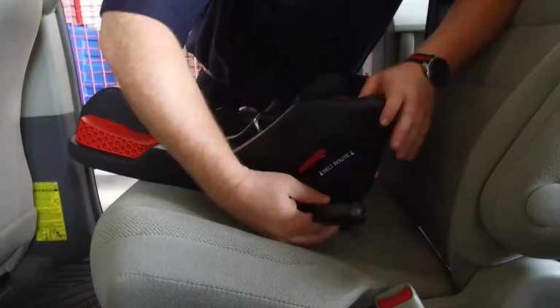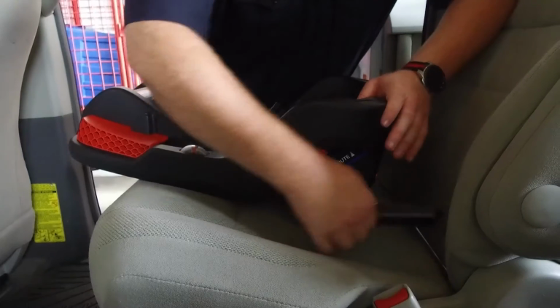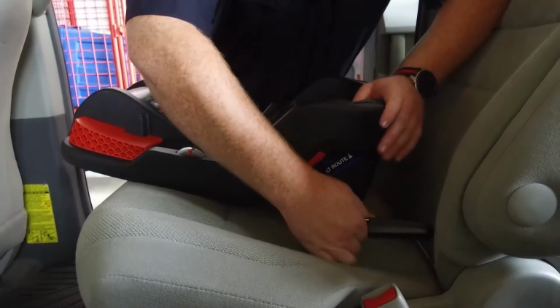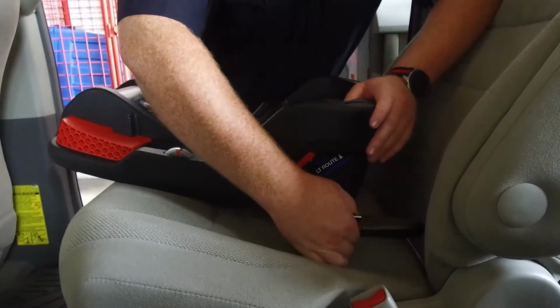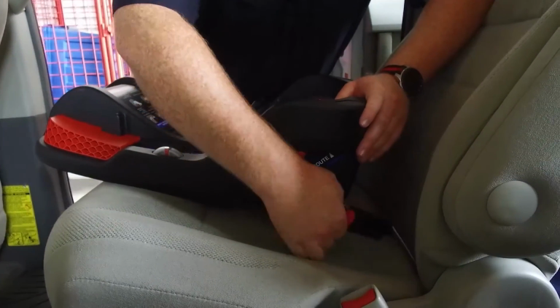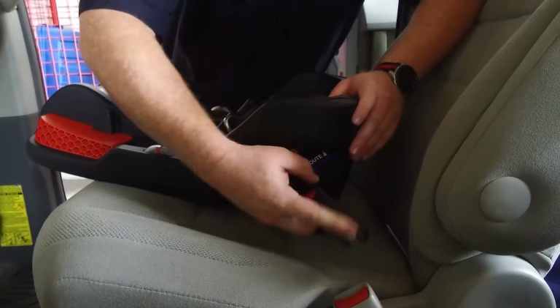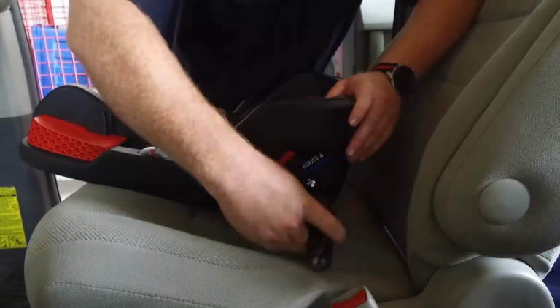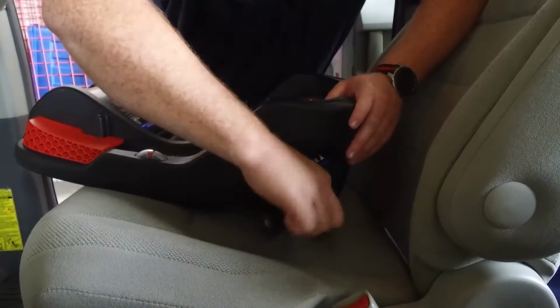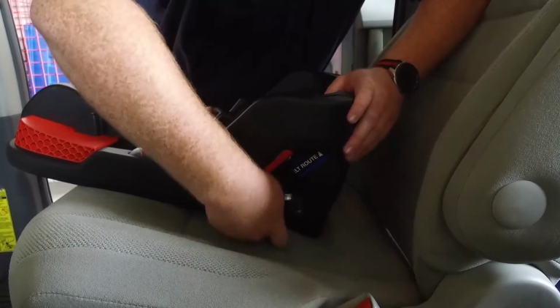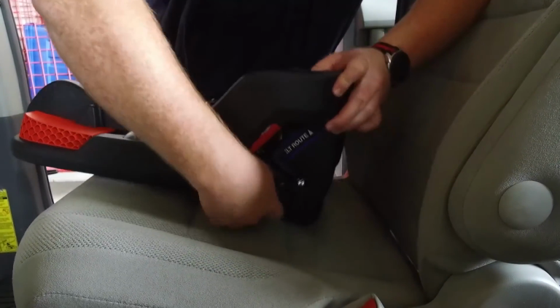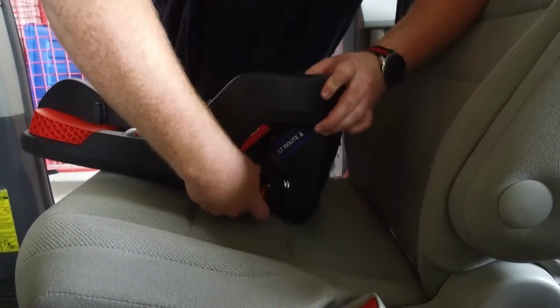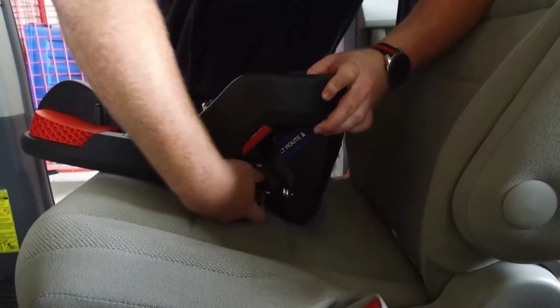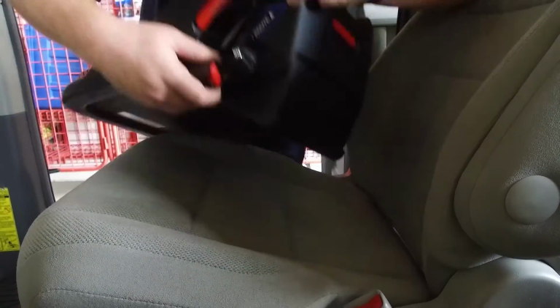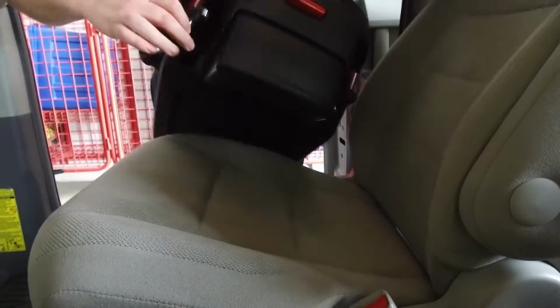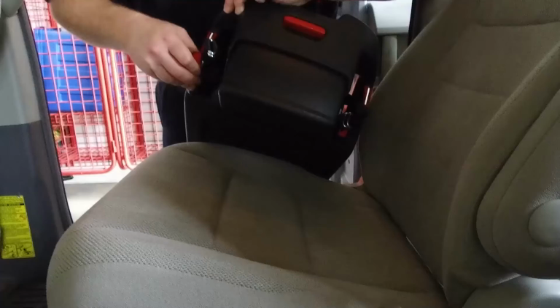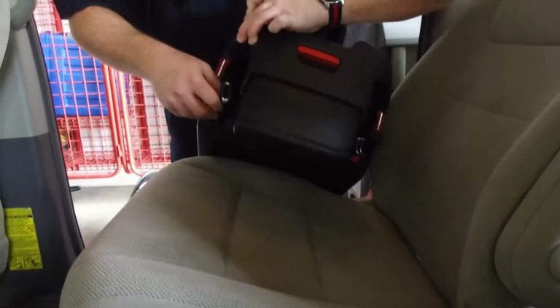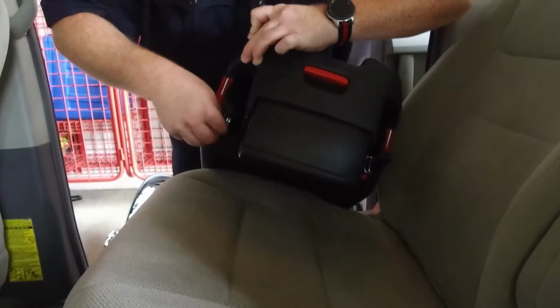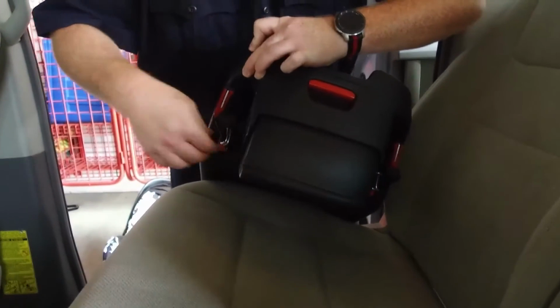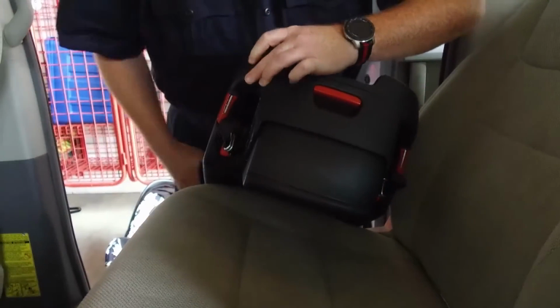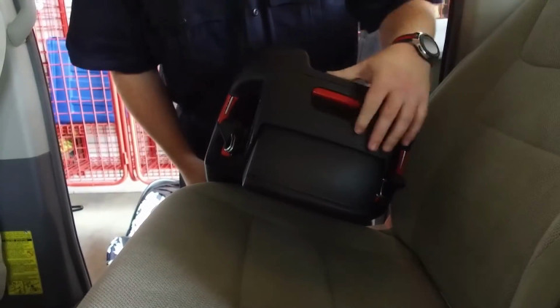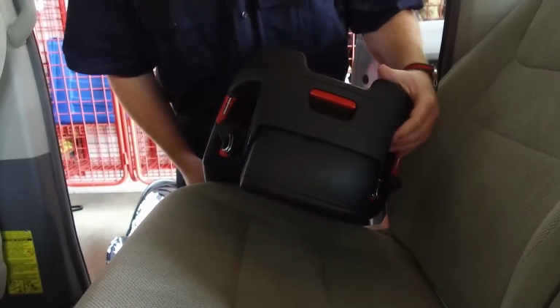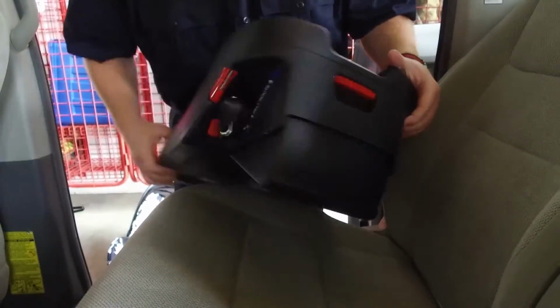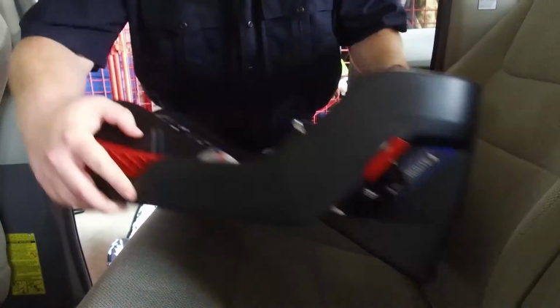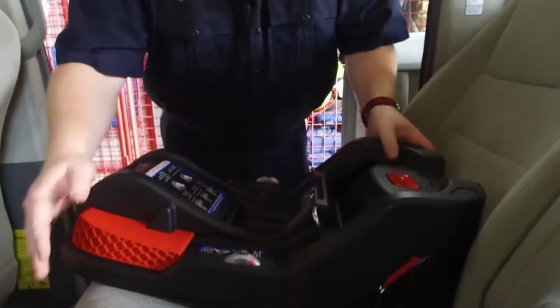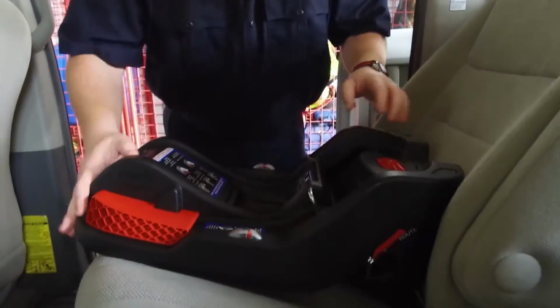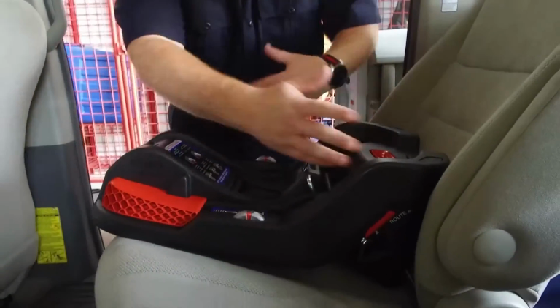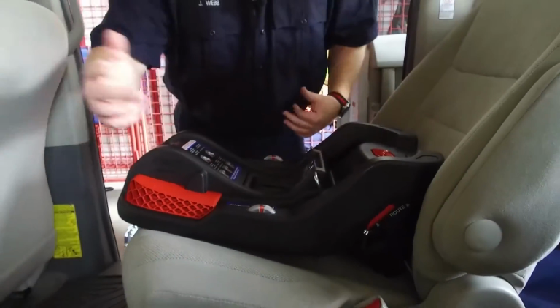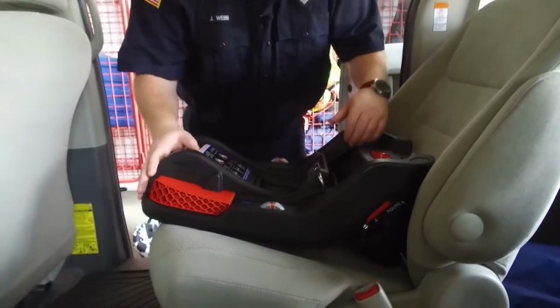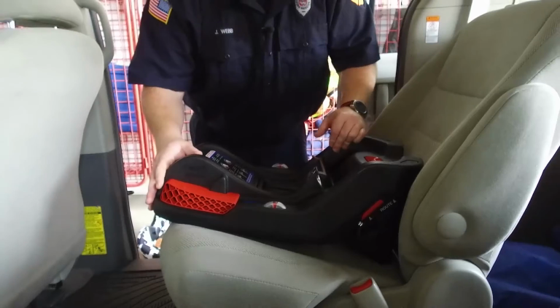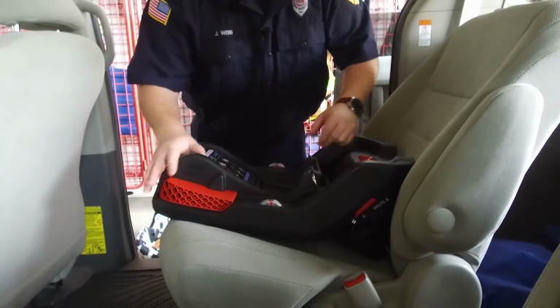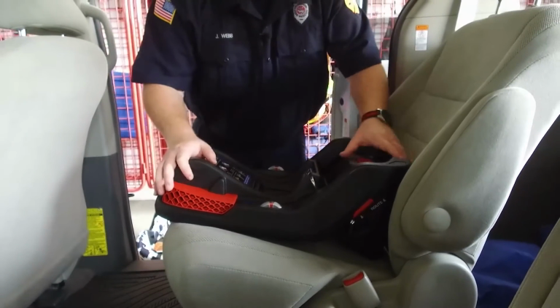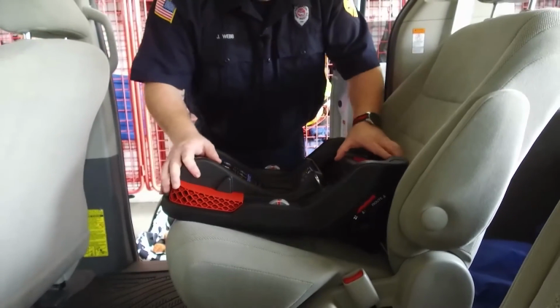With this seat, if we're not going to use our lower anchors, then we can and should stow them. They just slip right down in there, so that way they're not whipping around and going to hit our child.